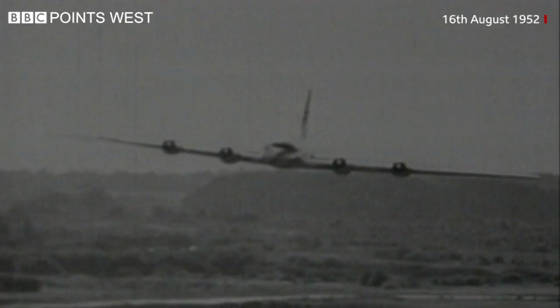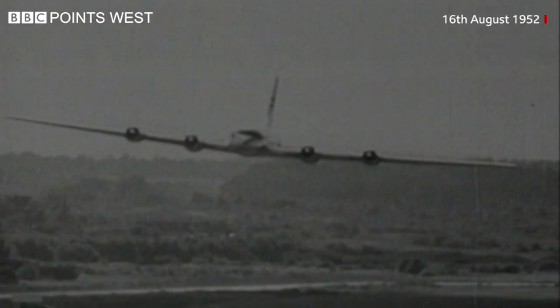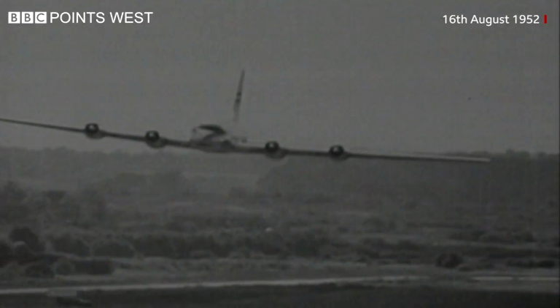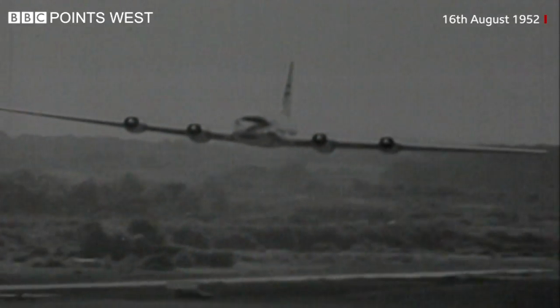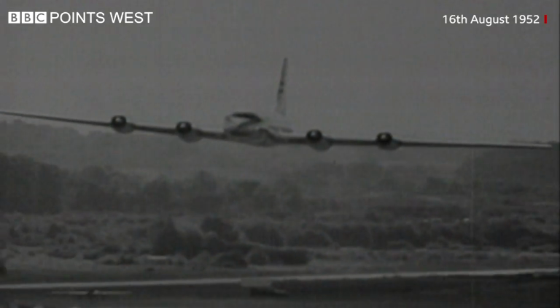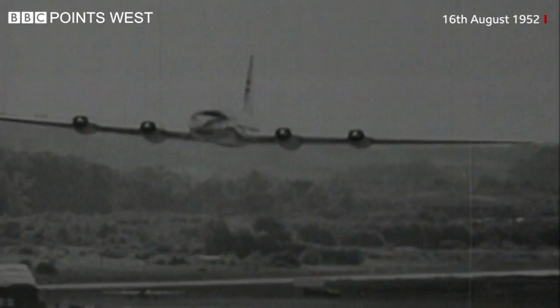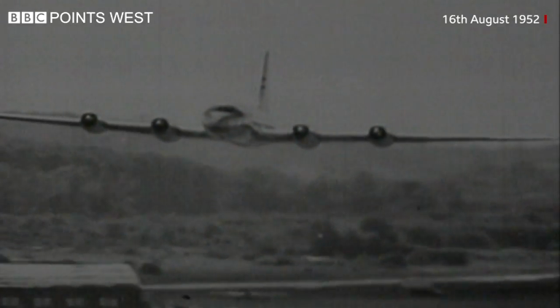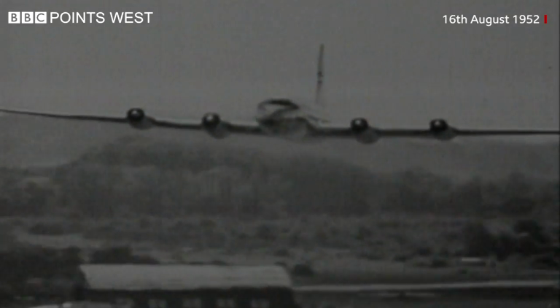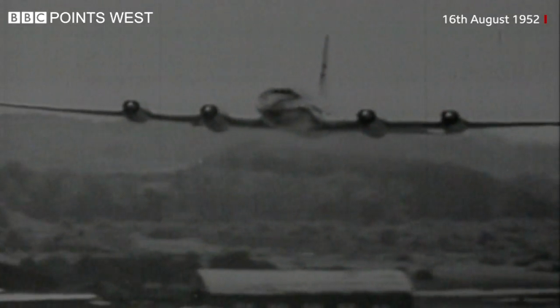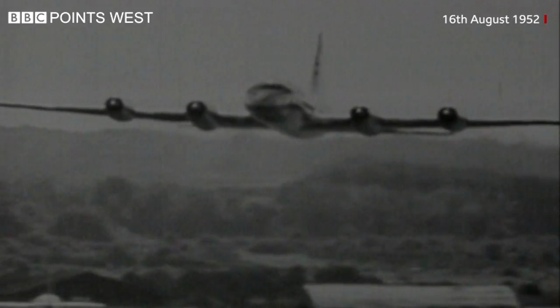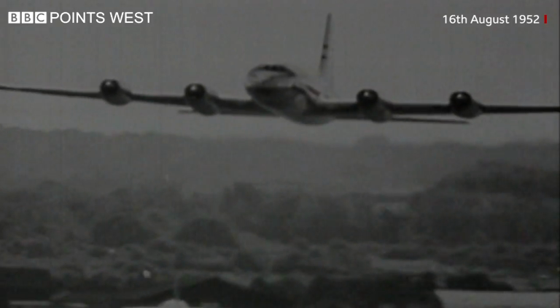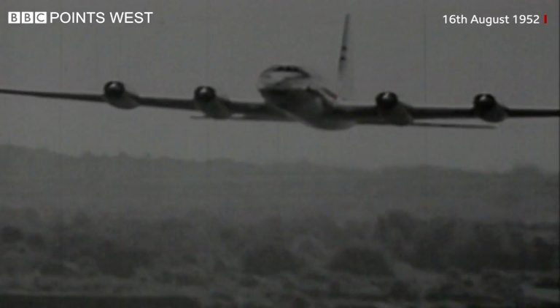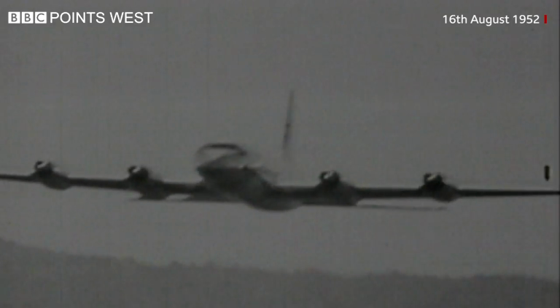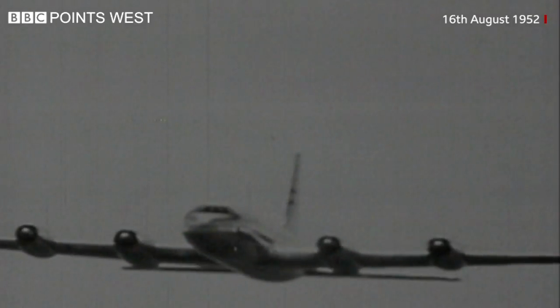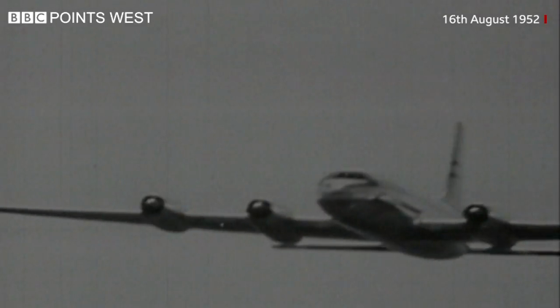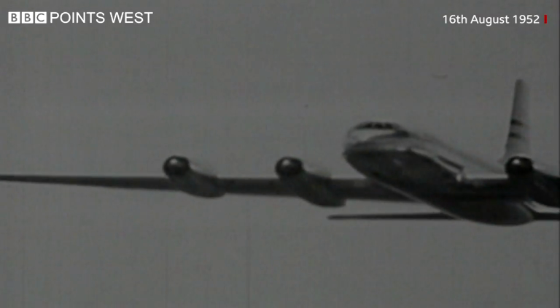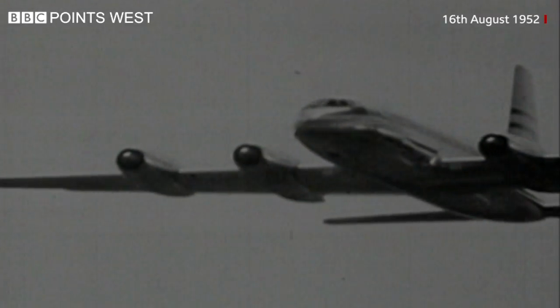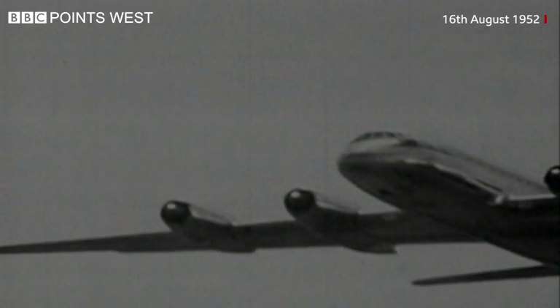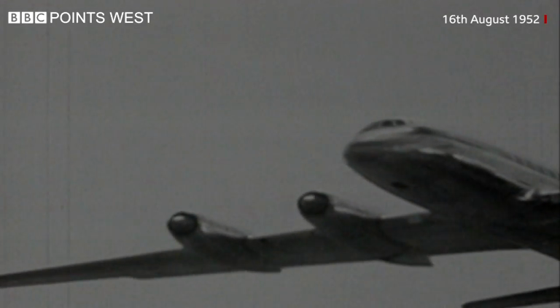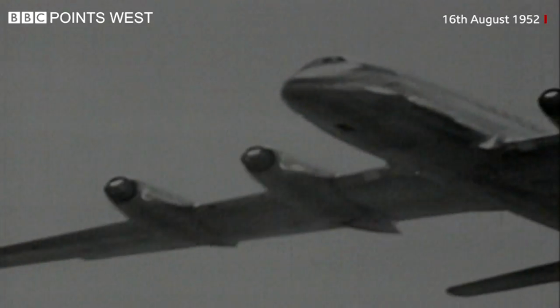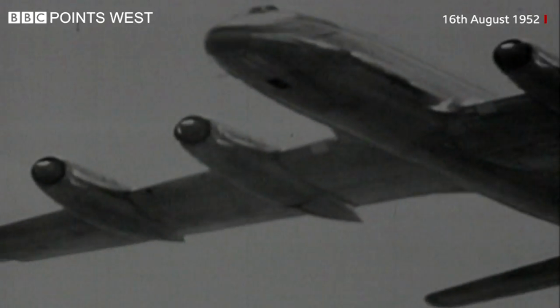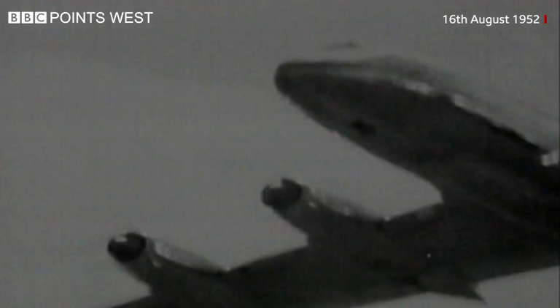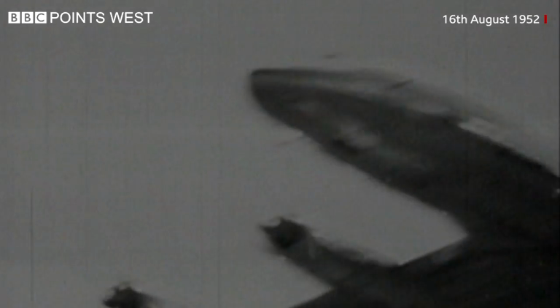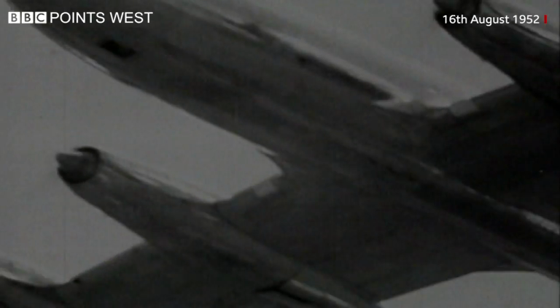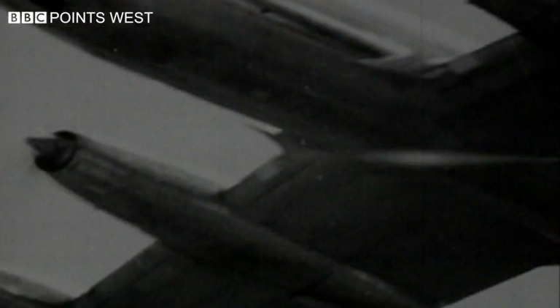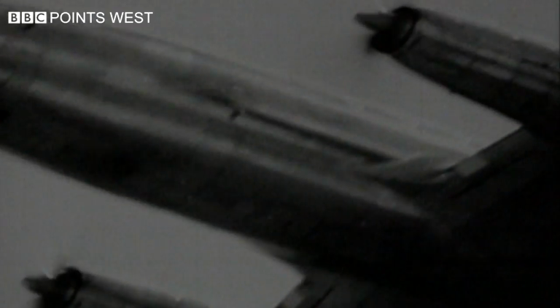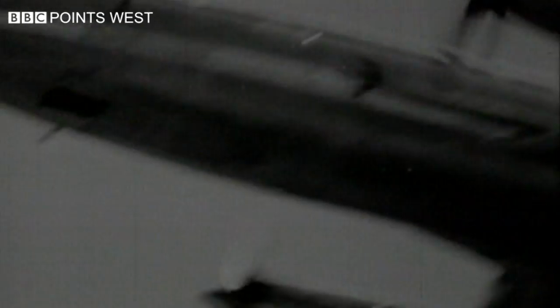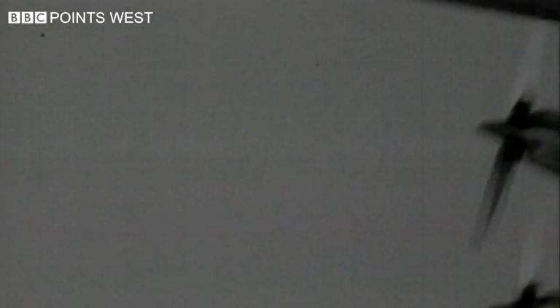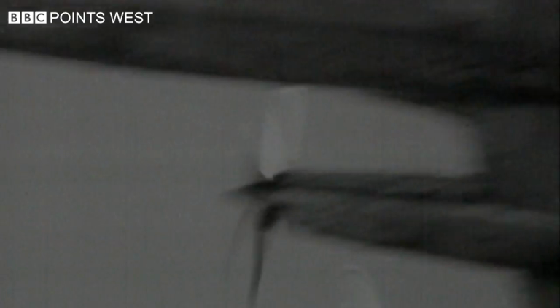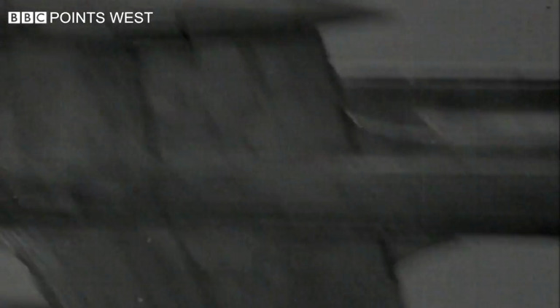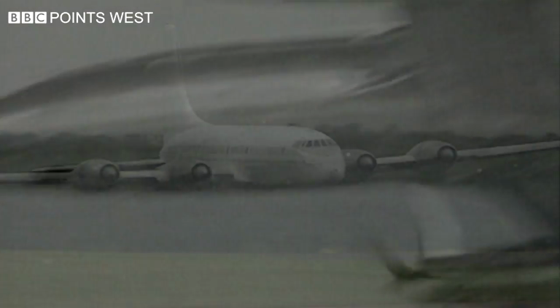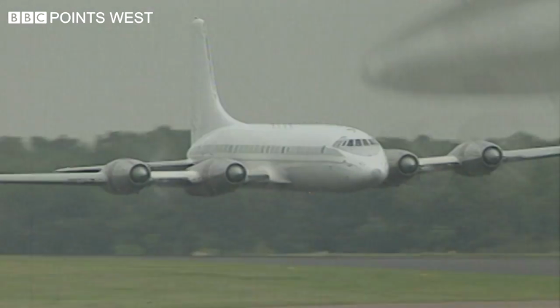In 1952, the Bristol Britannia took off on its first test flight out of Filton. It was the first of a new generation of long-range passenger aircraft, built by the Bristol Aeroplane Company.